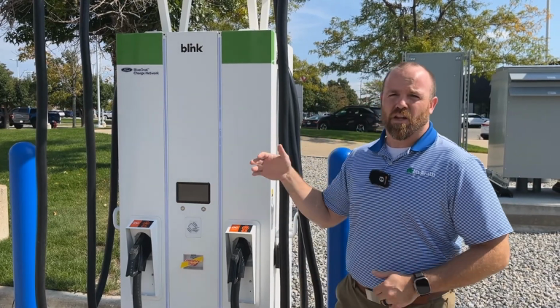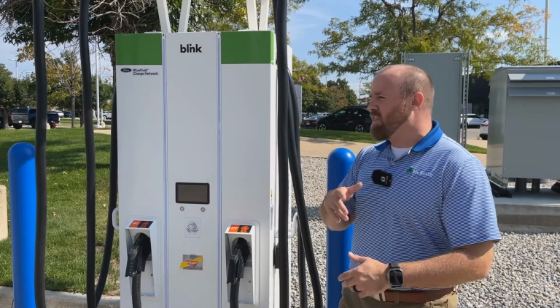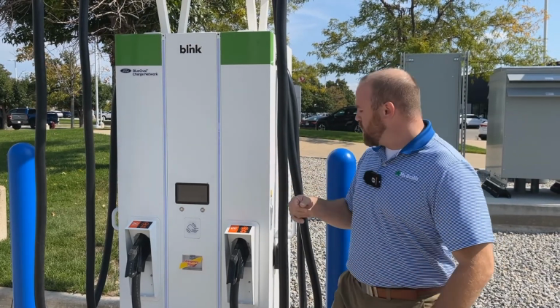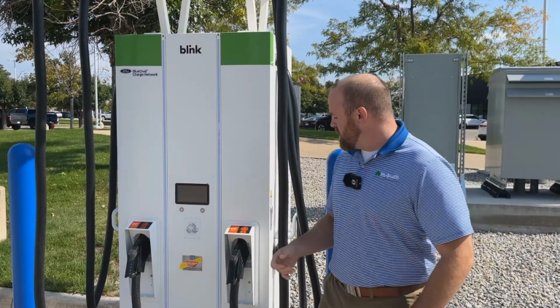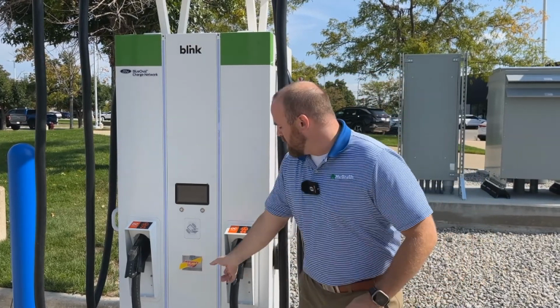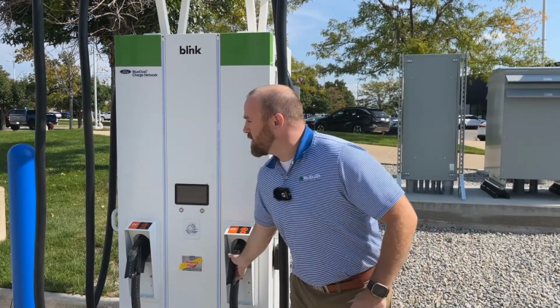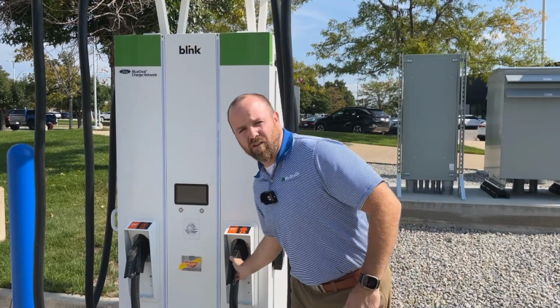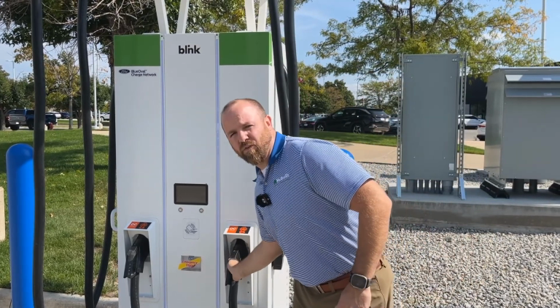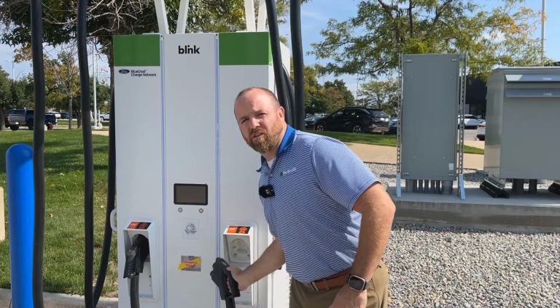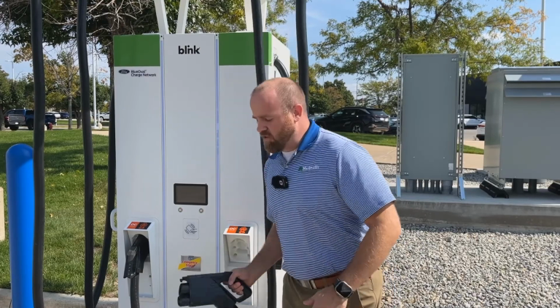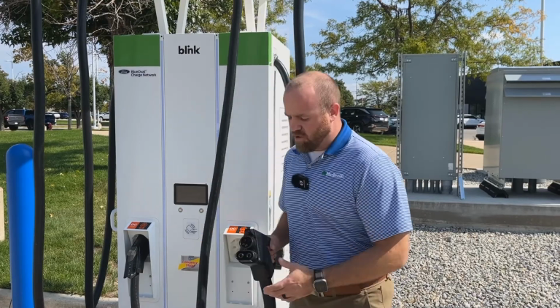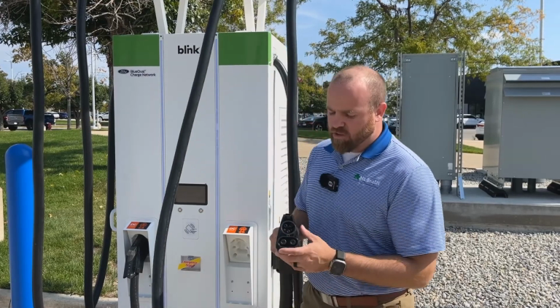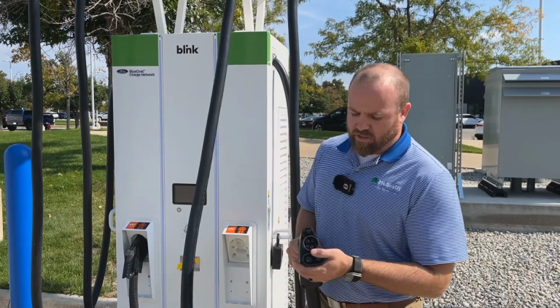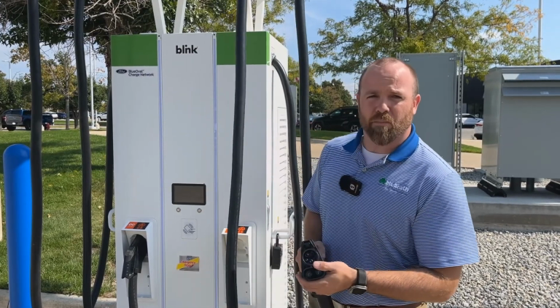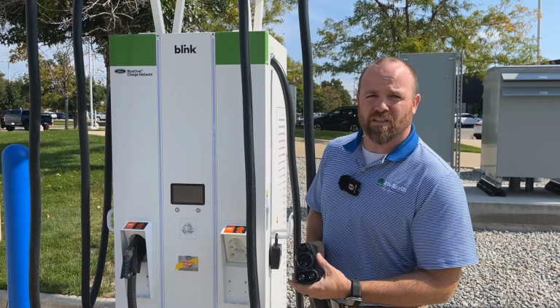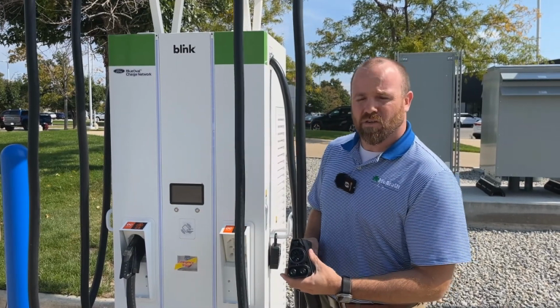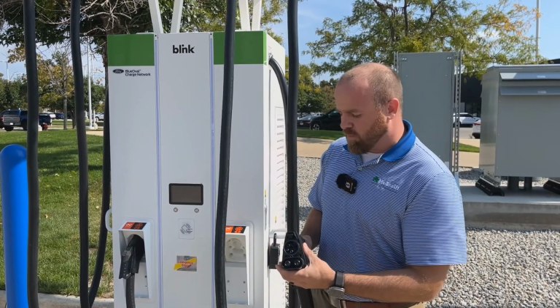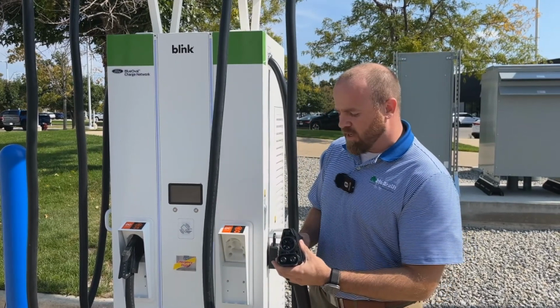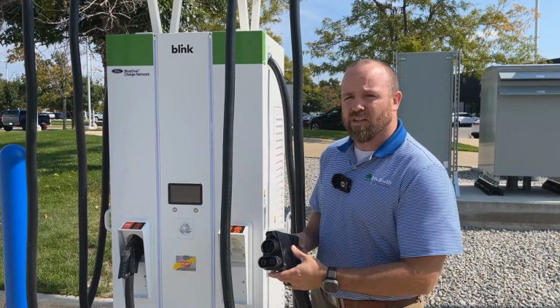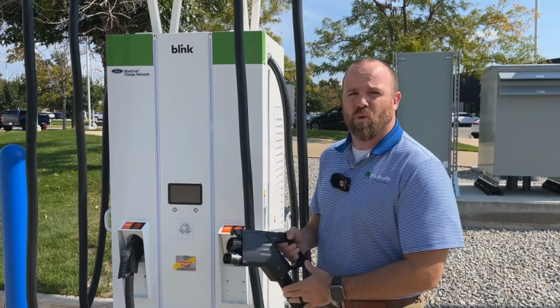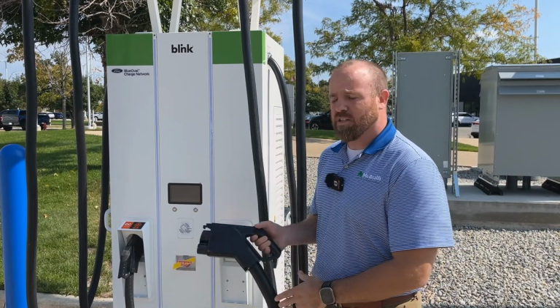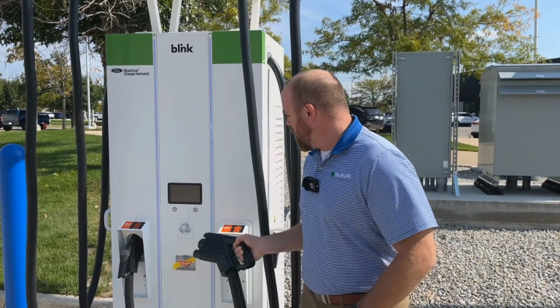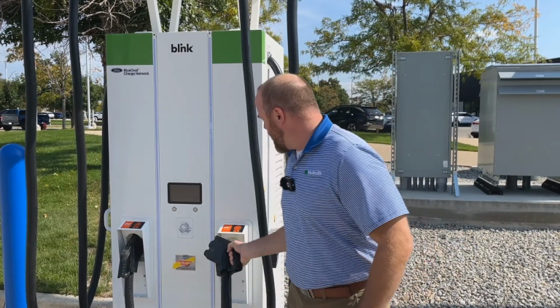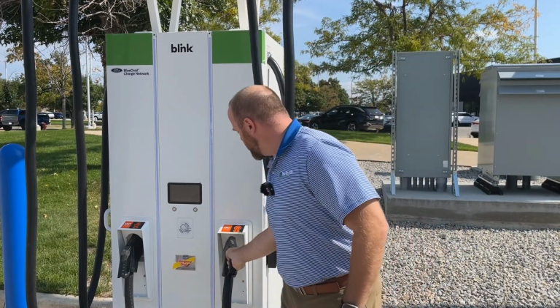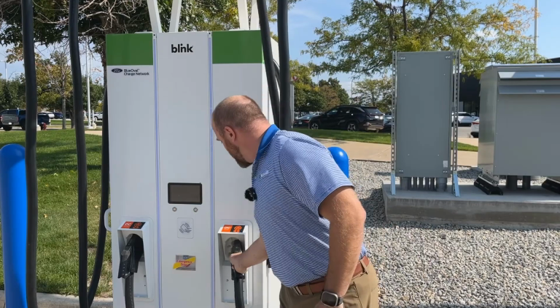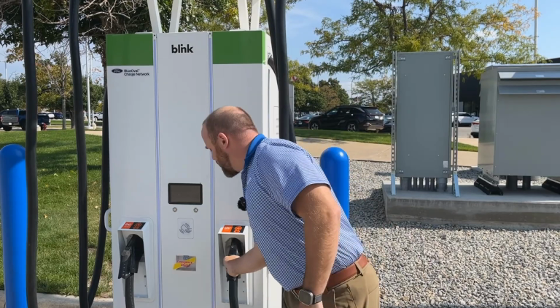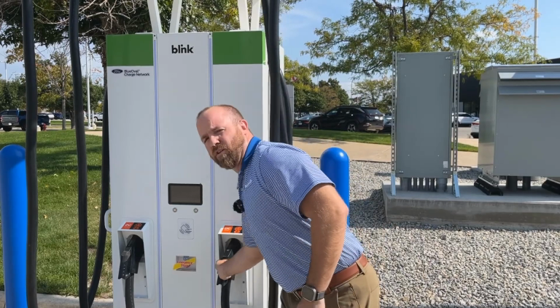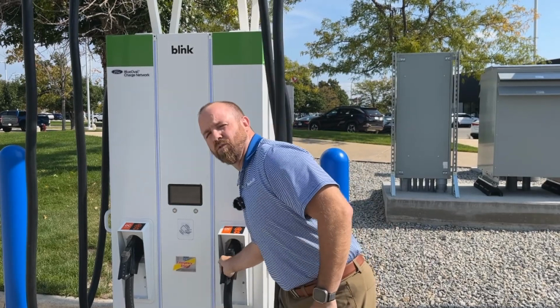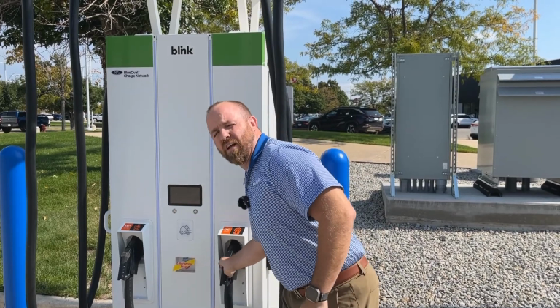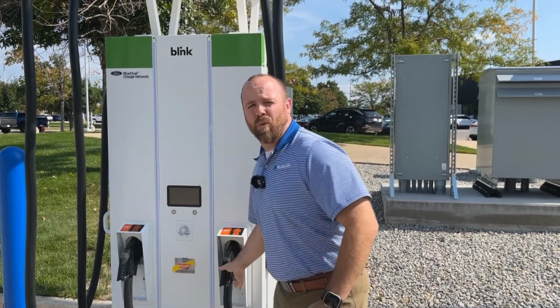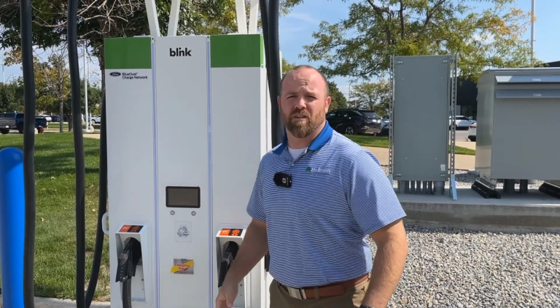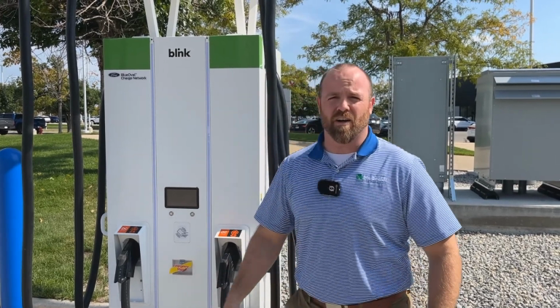The way you plug these in is a little different than your standard charger. It's got the pins with the plug-in, and this requires it to be hardwired into your house if you decide to put one in your house.